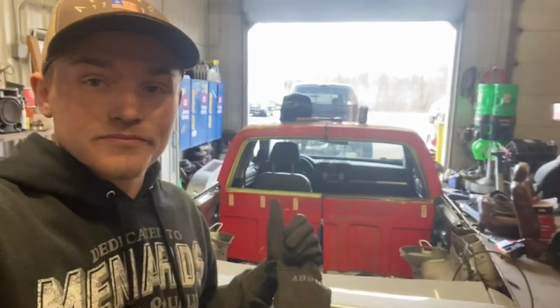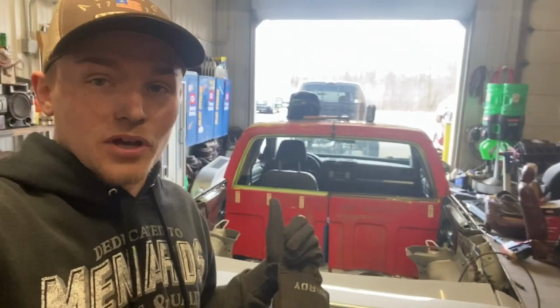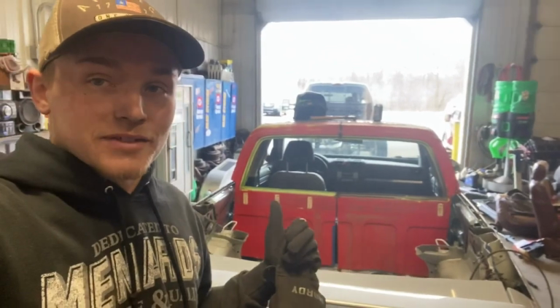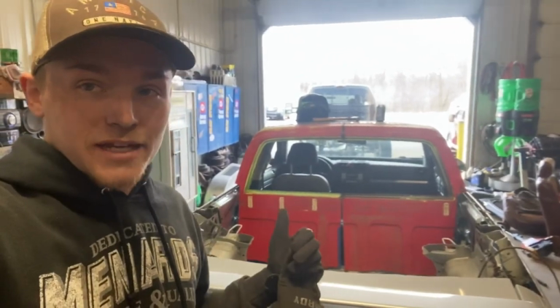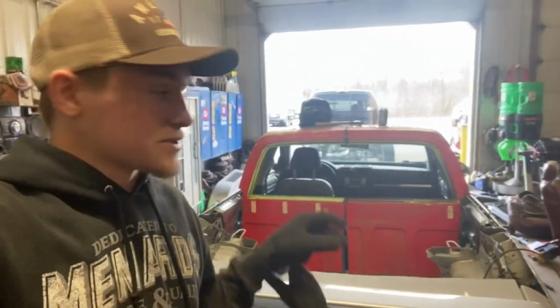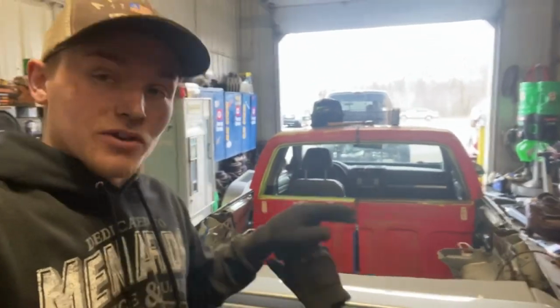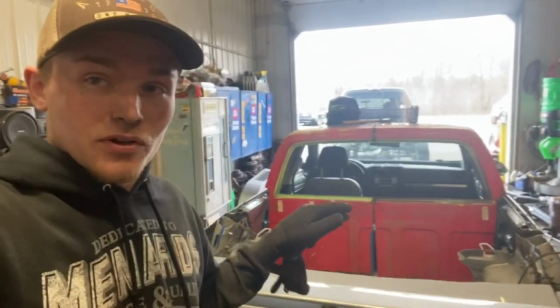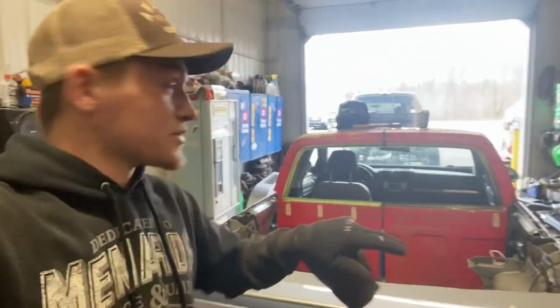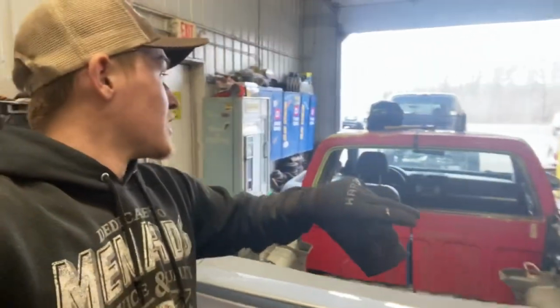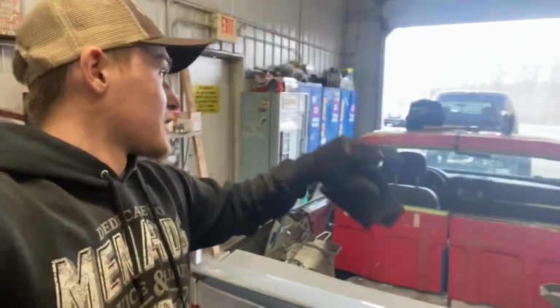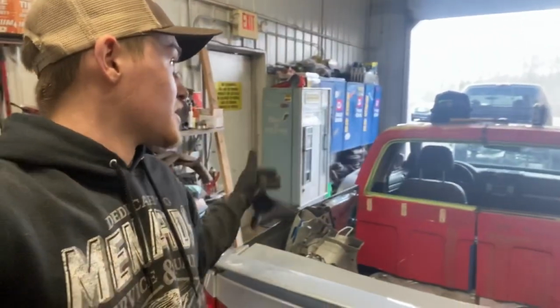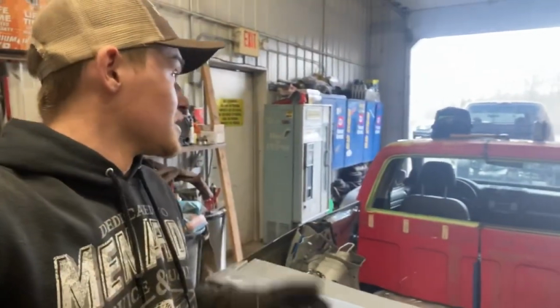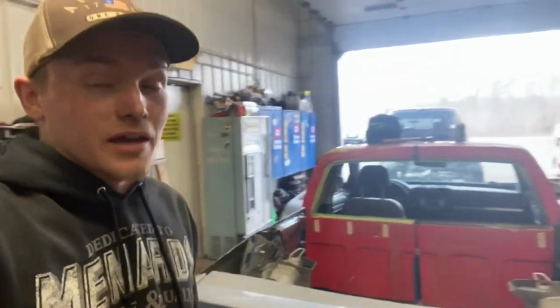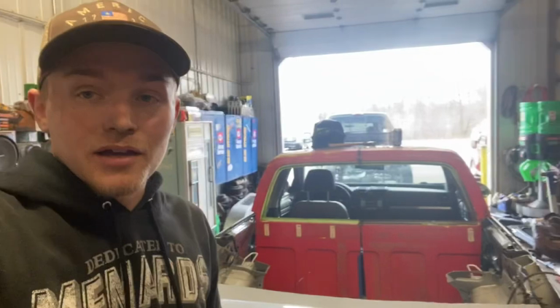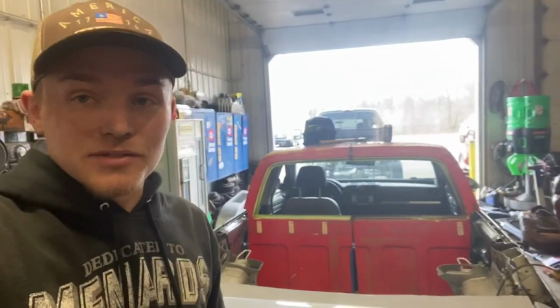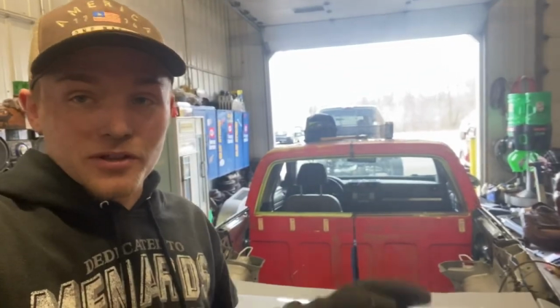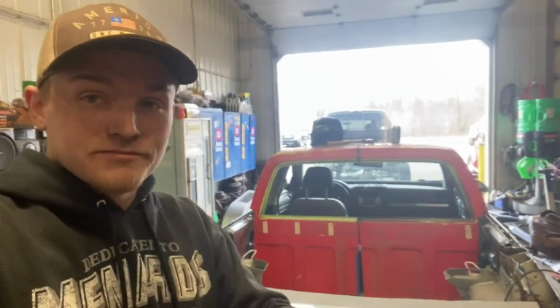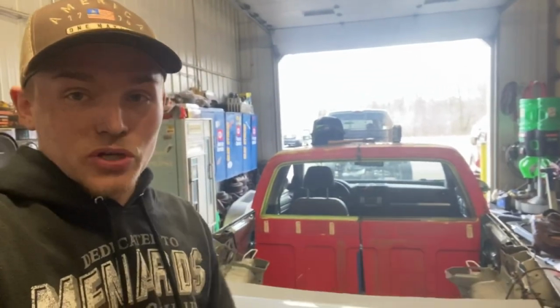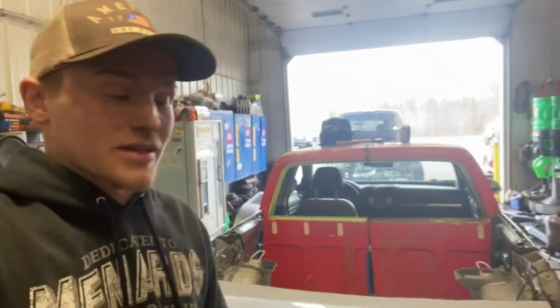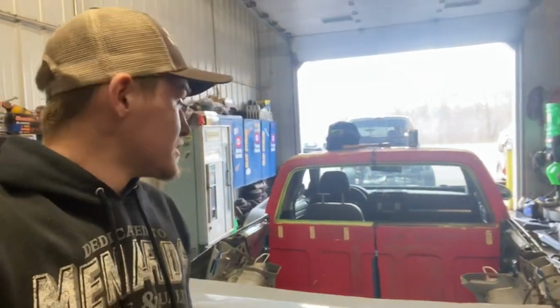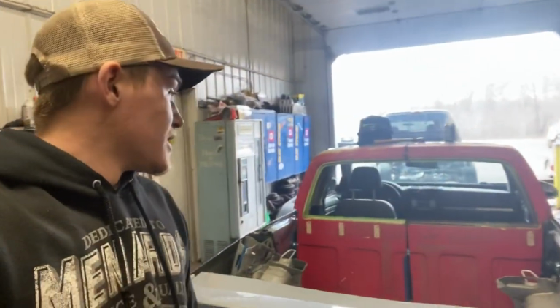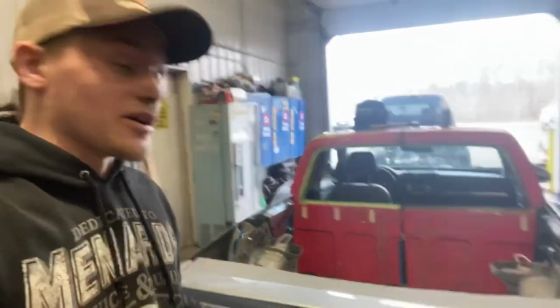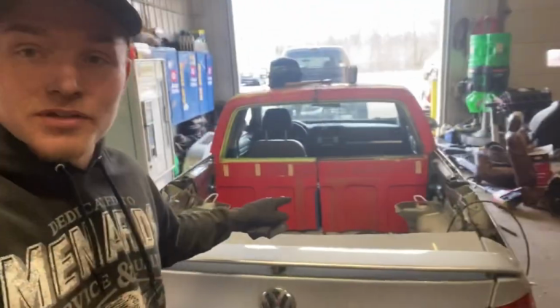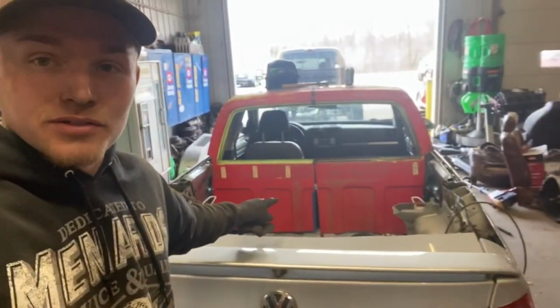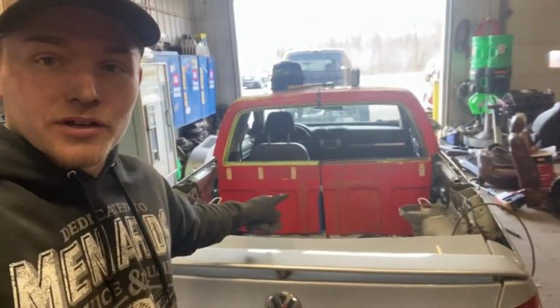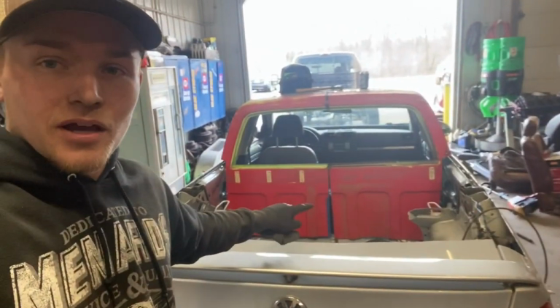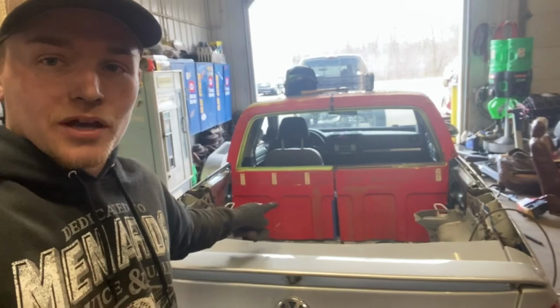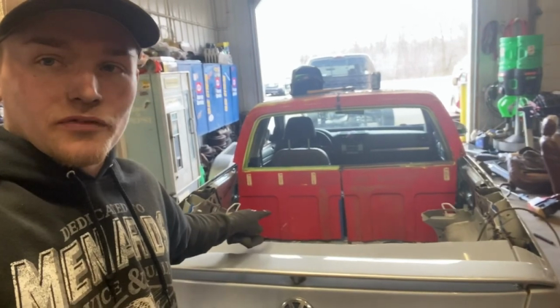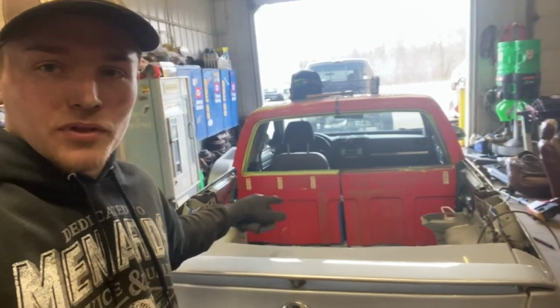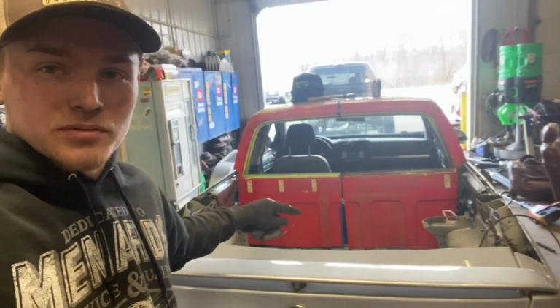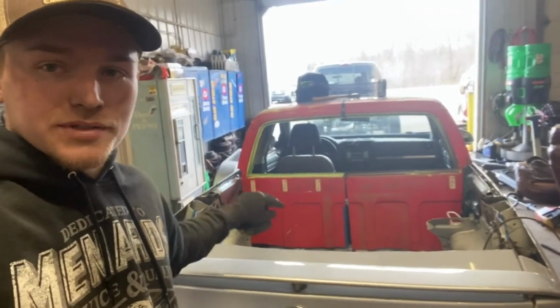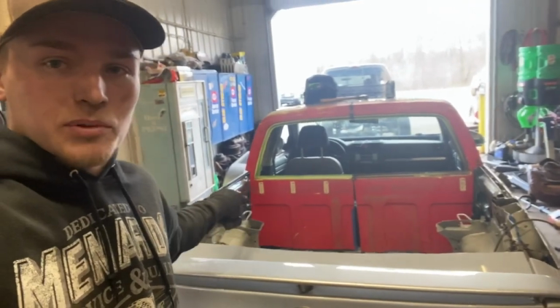Now that that's all tacked in there, I can grind off all the welds and actually lay some filler across that and see how it goes. Down here I'm going to cut that off above the stamped part.